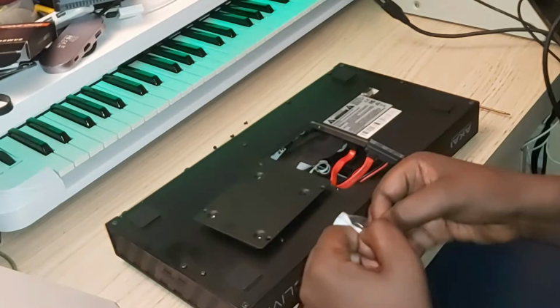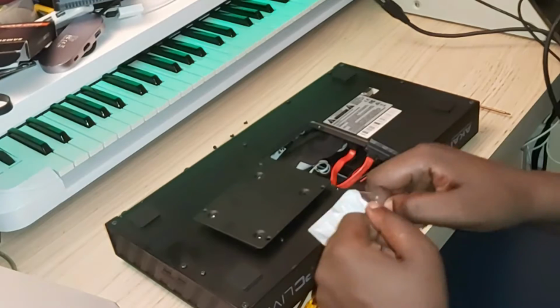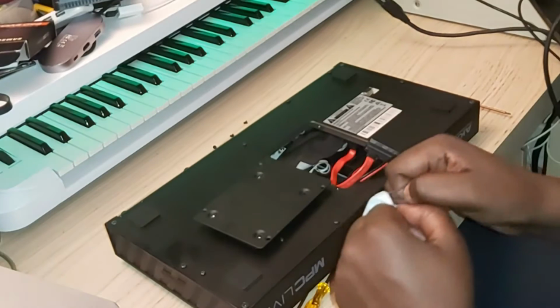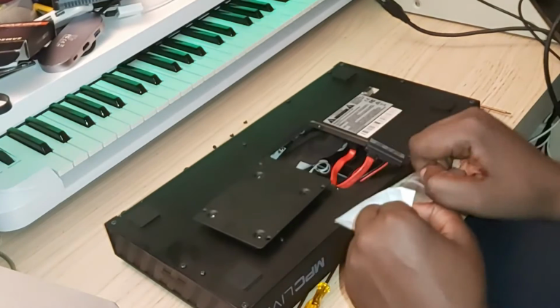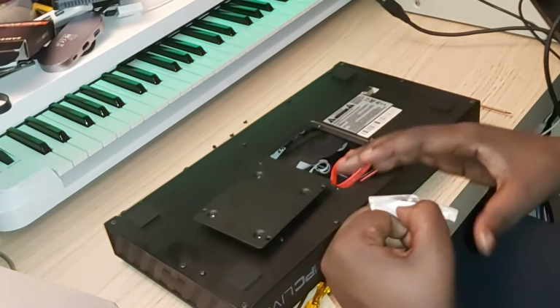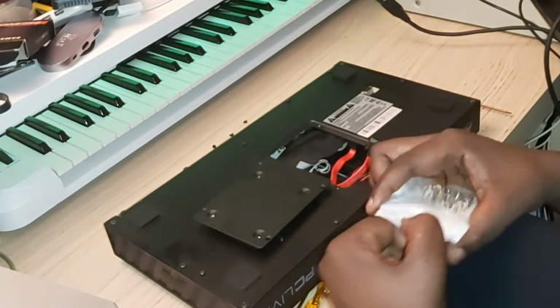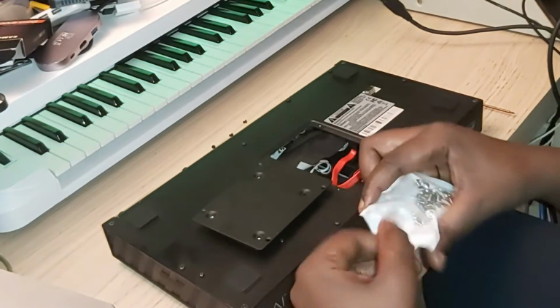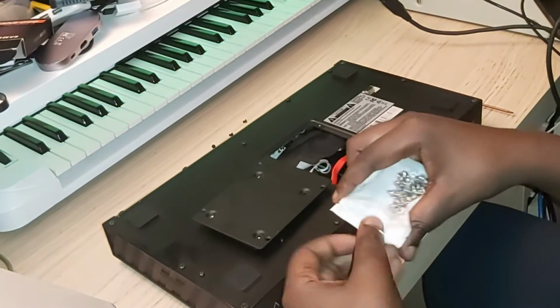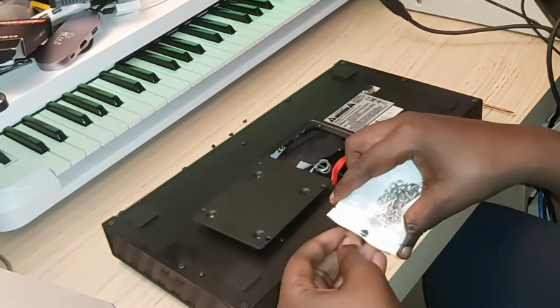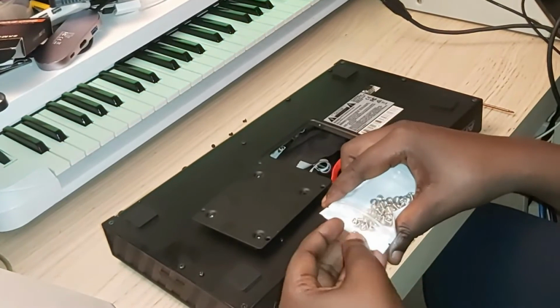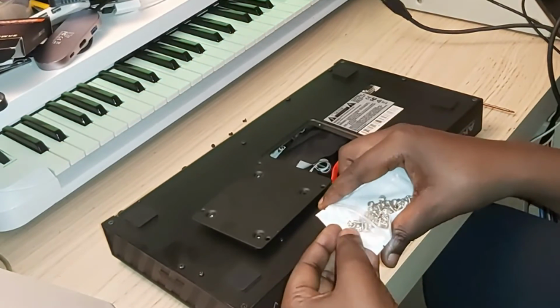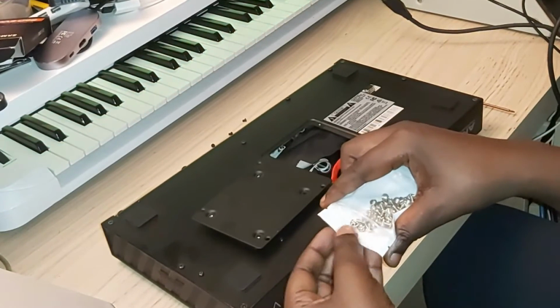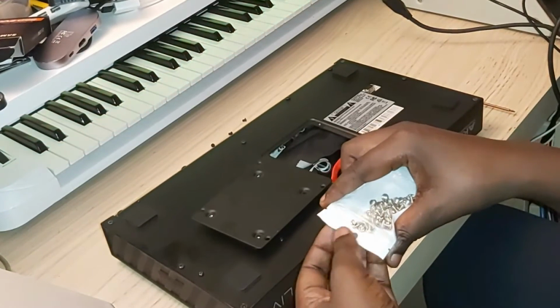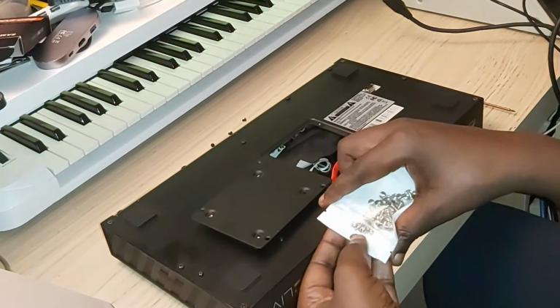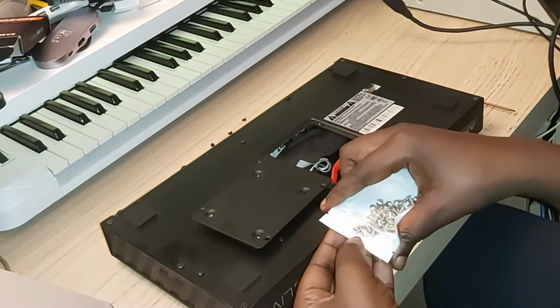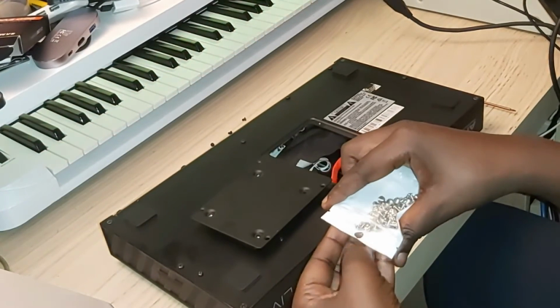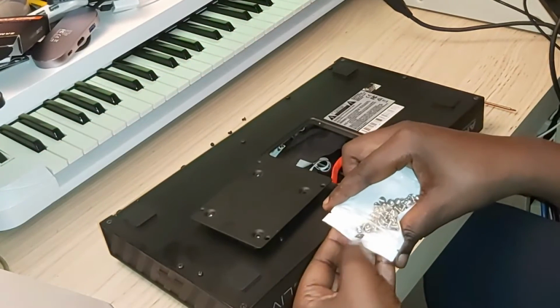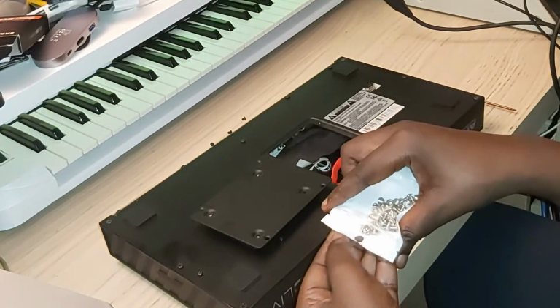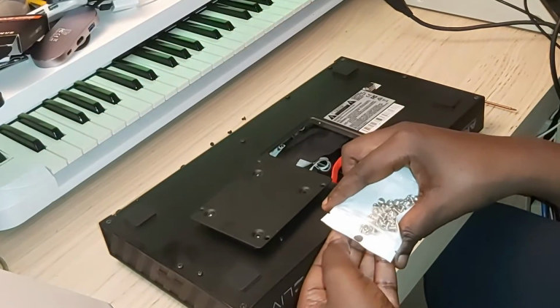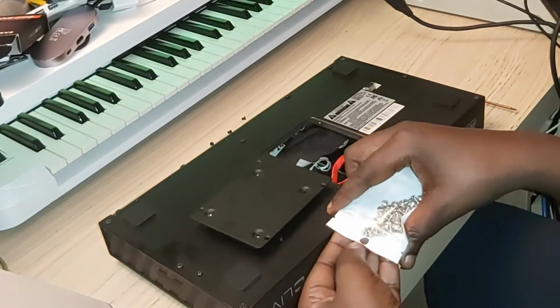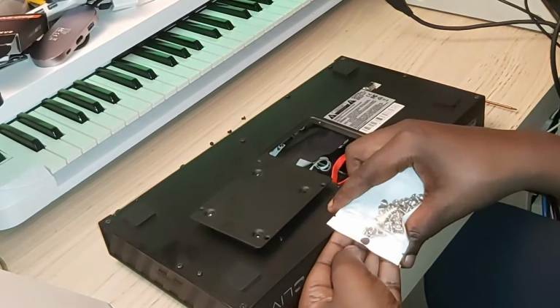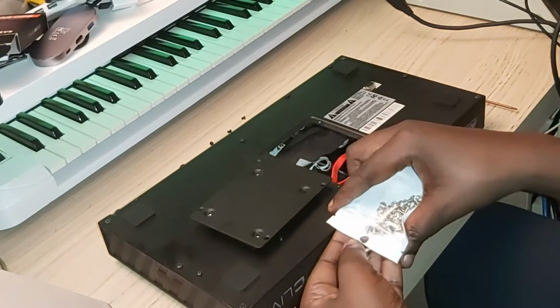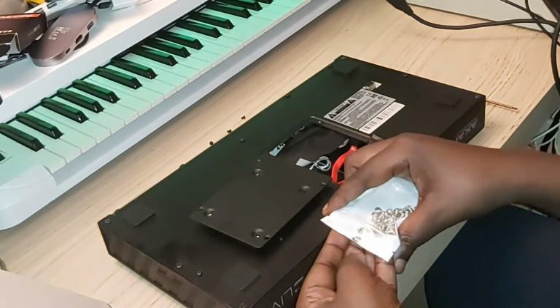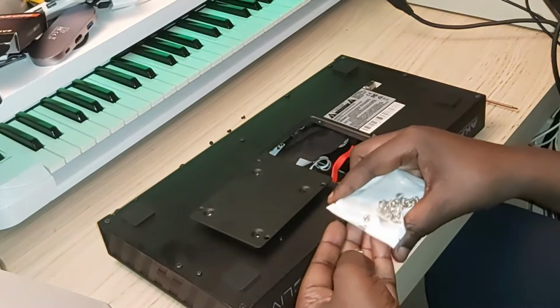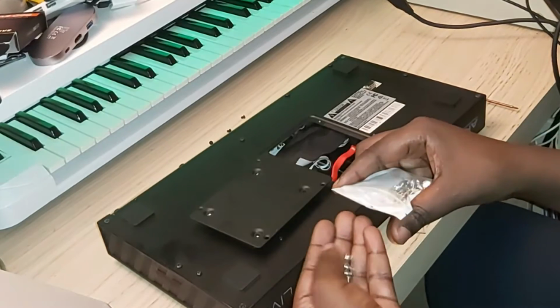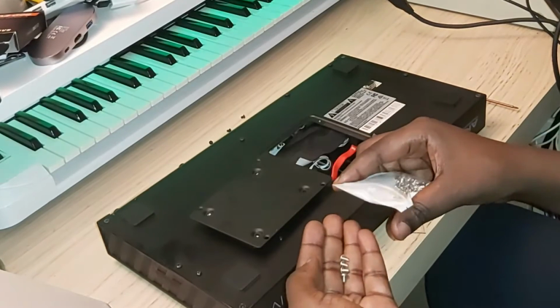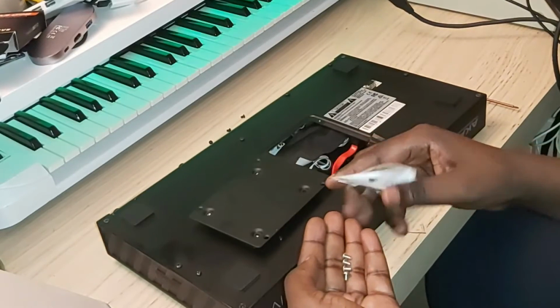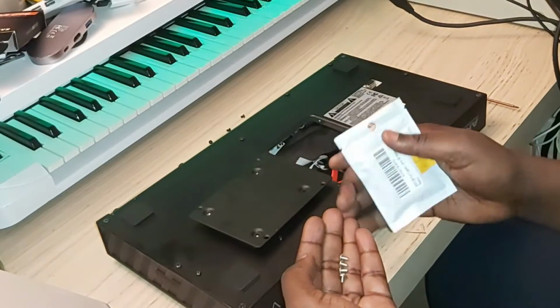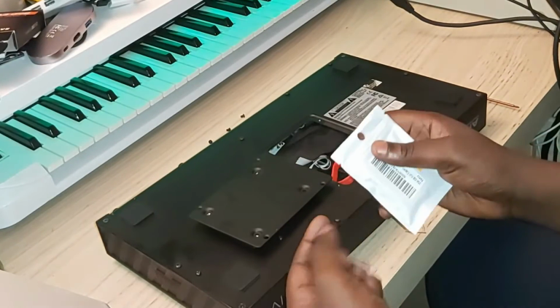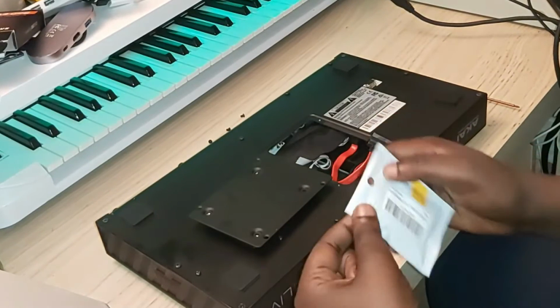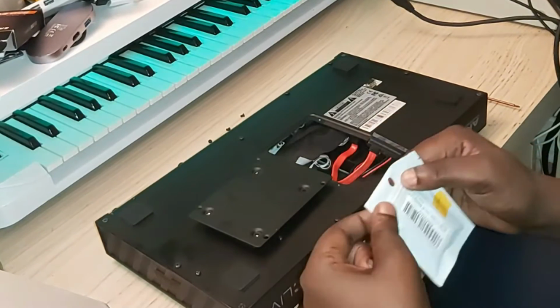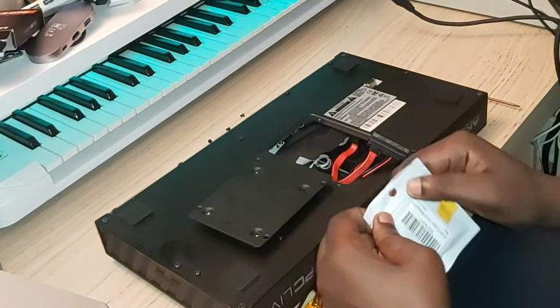I bought these screws on Amazon — exactly what I need for this. Perfect.